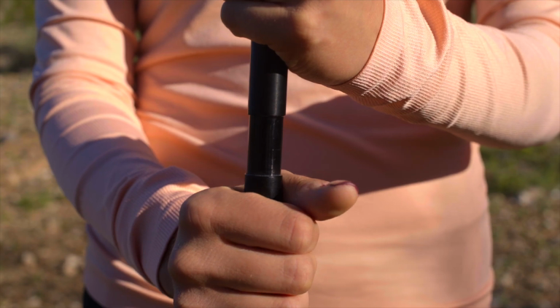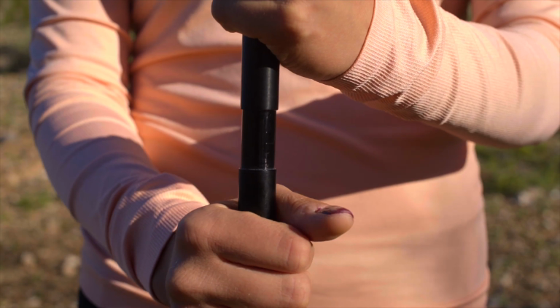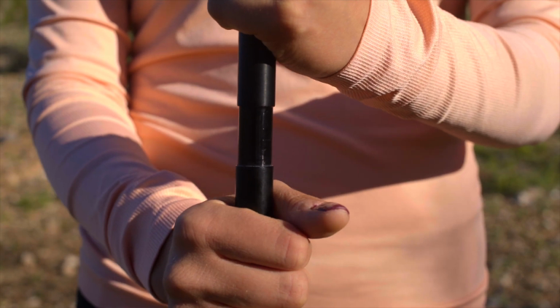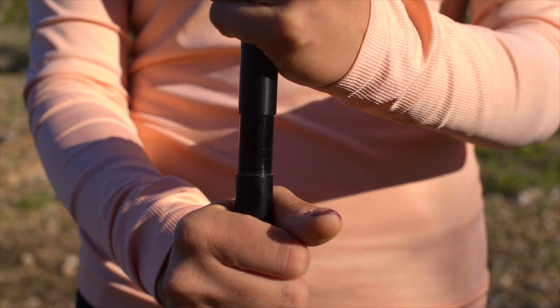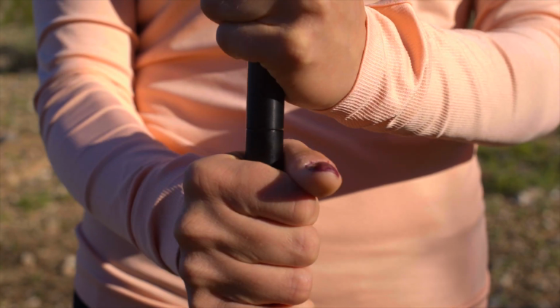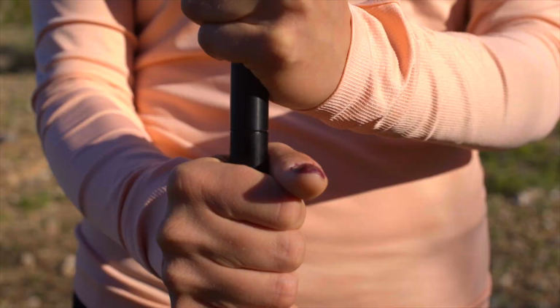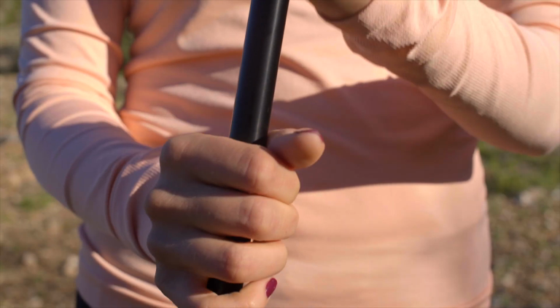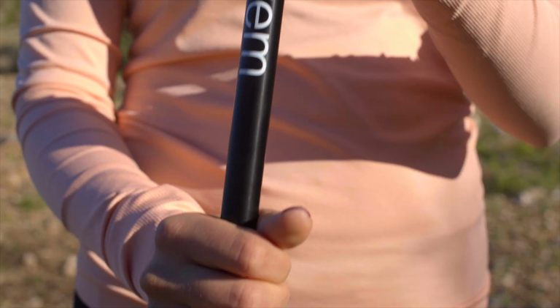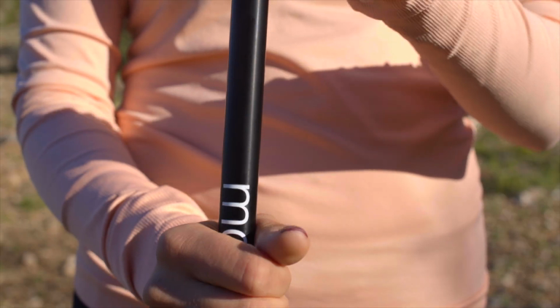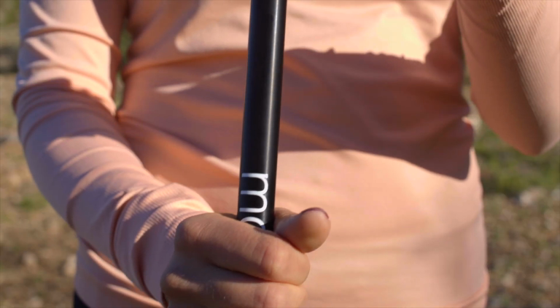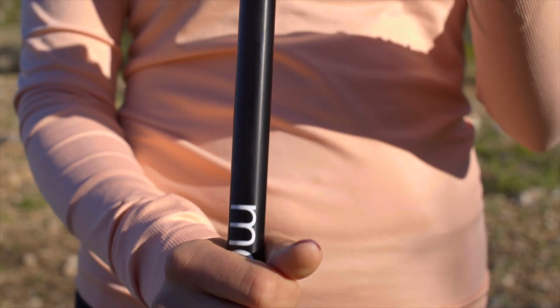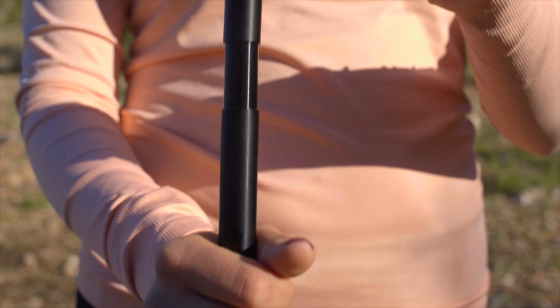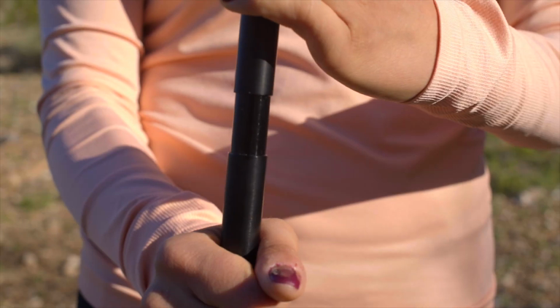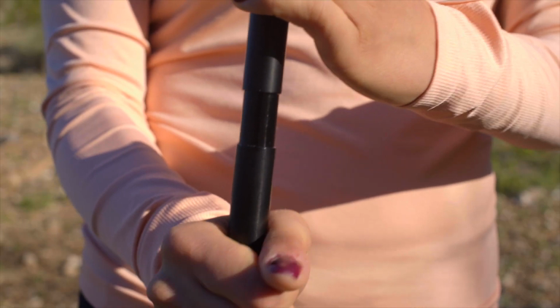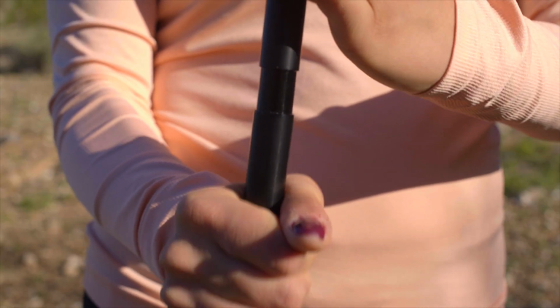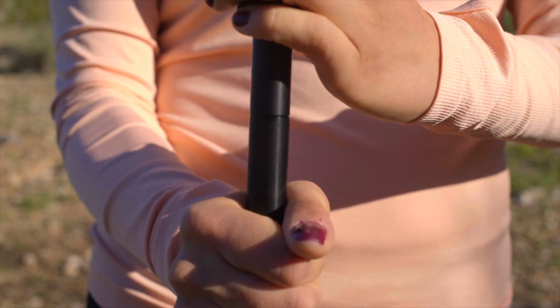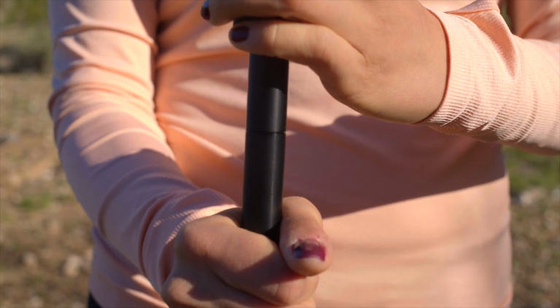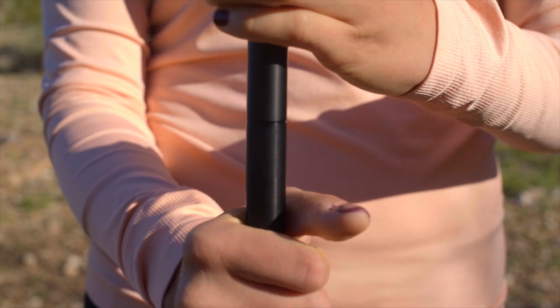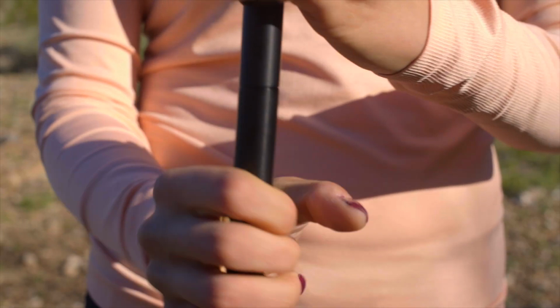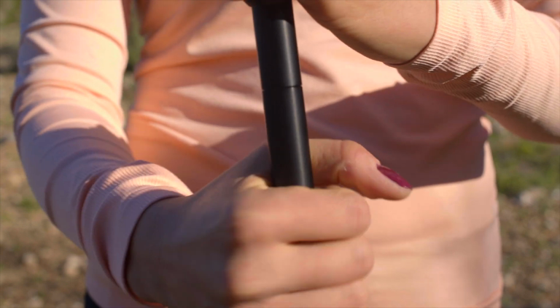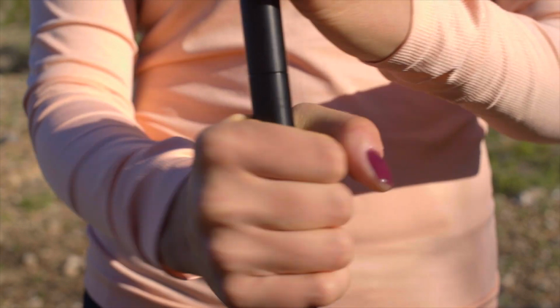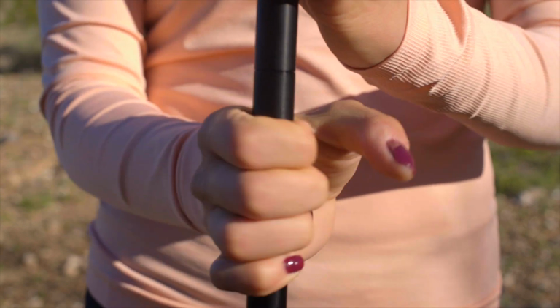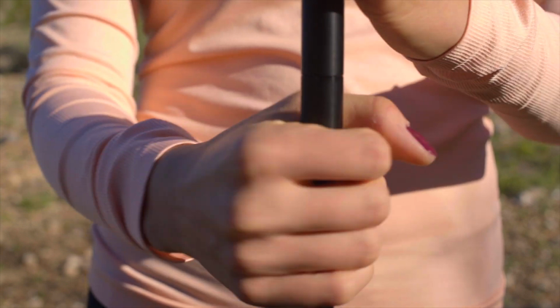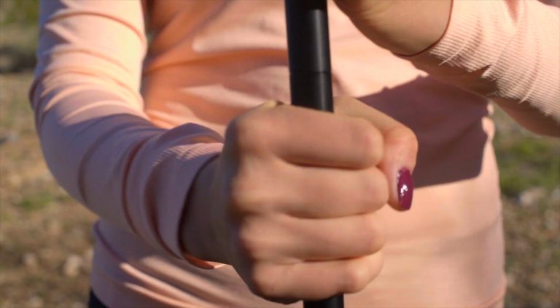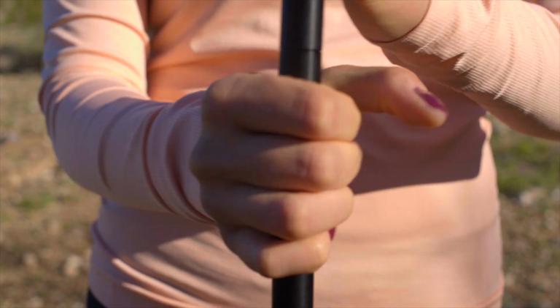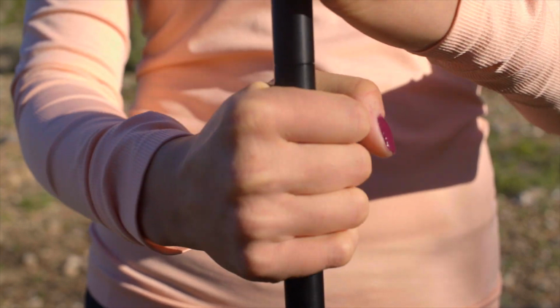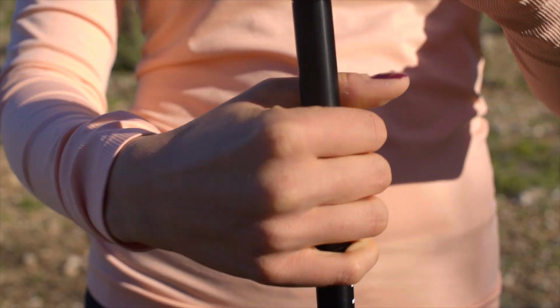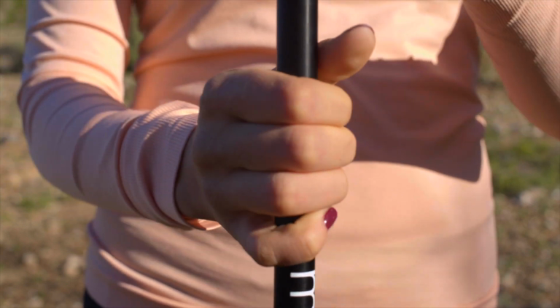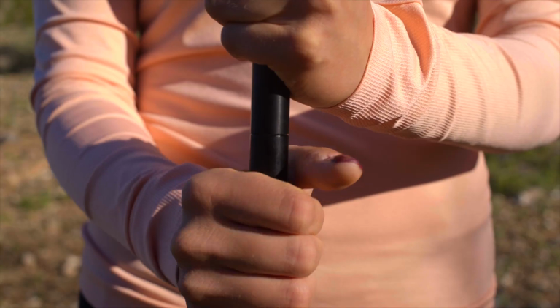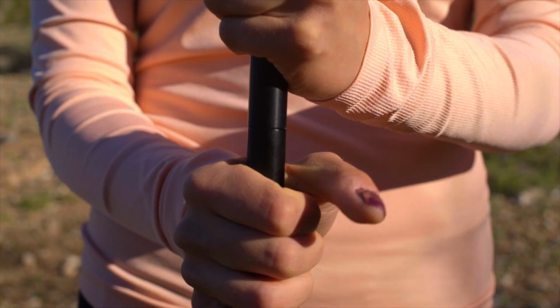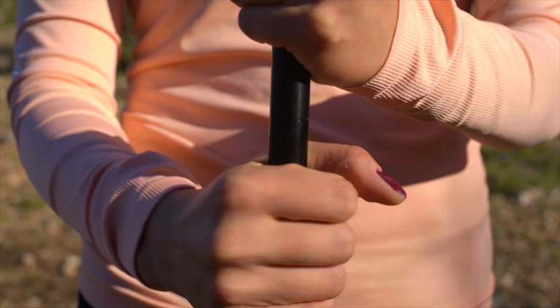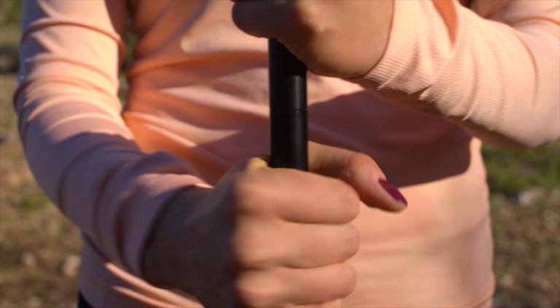Fit the two lower sections together. To lock, rotate the section until you feel some resistance. The resistance indicates the section has locked into place.